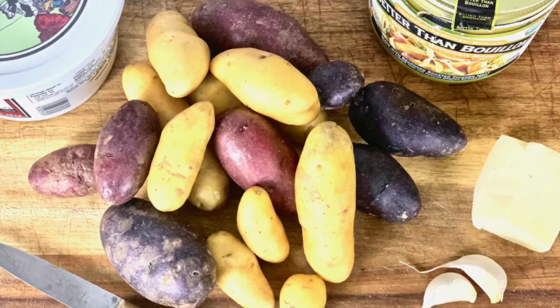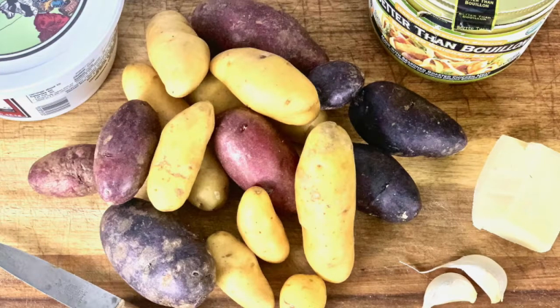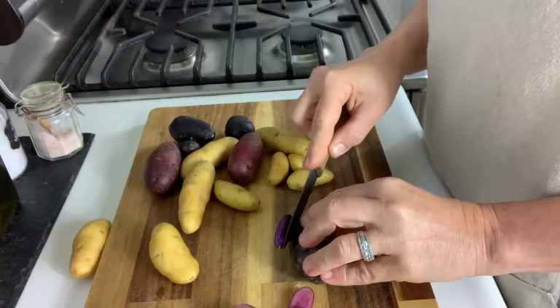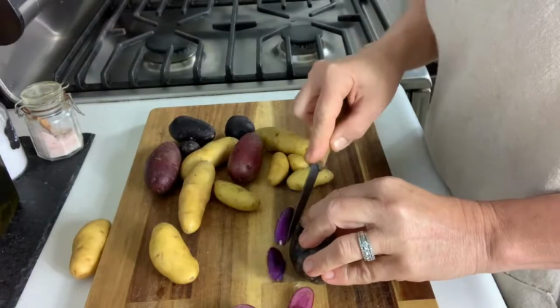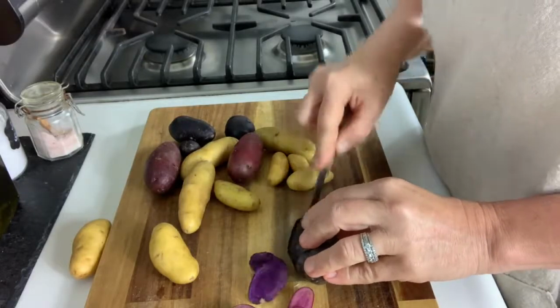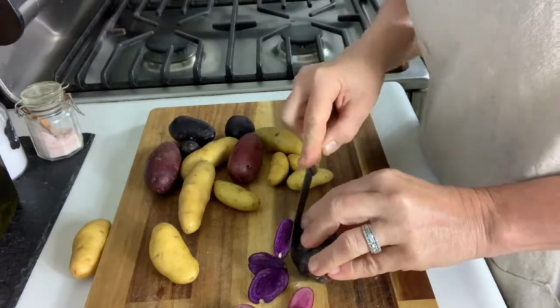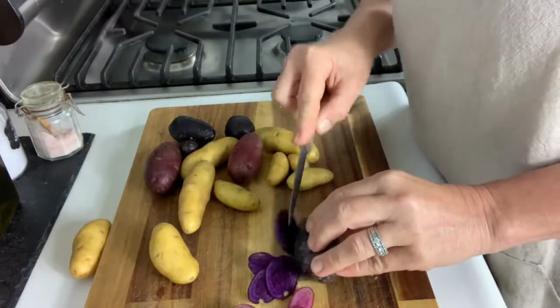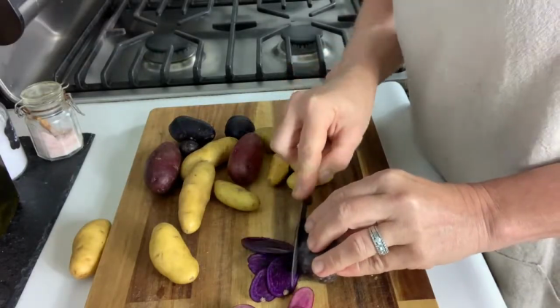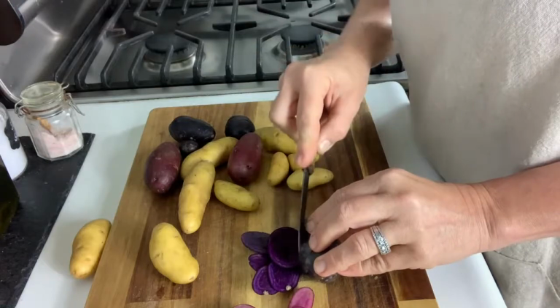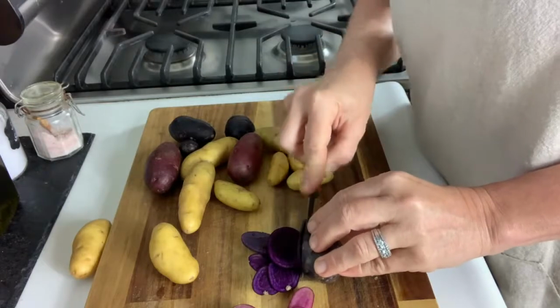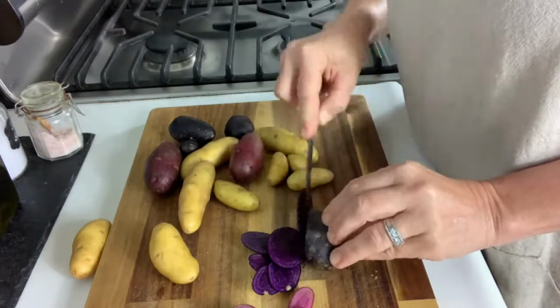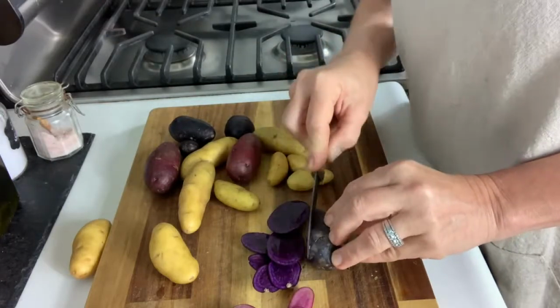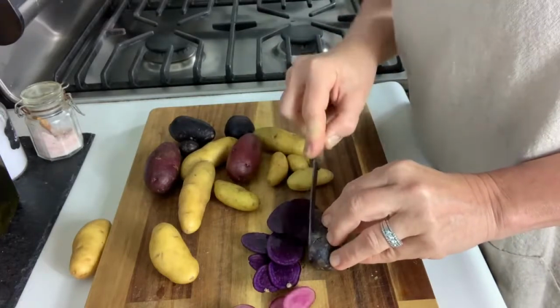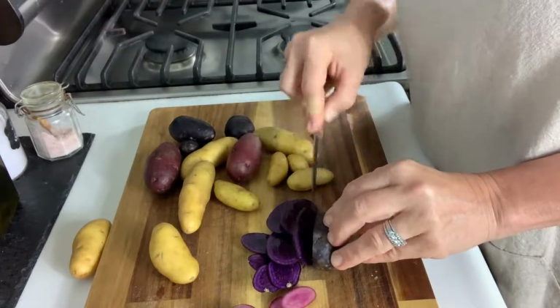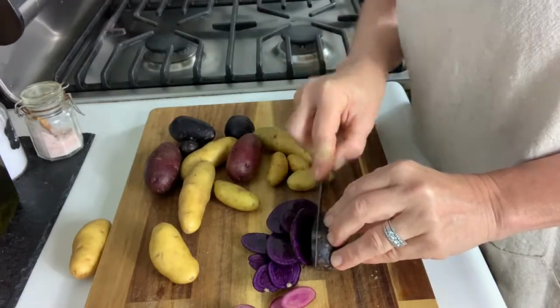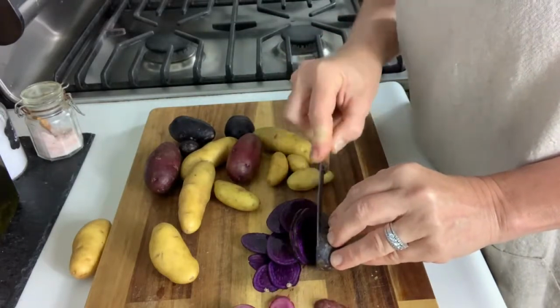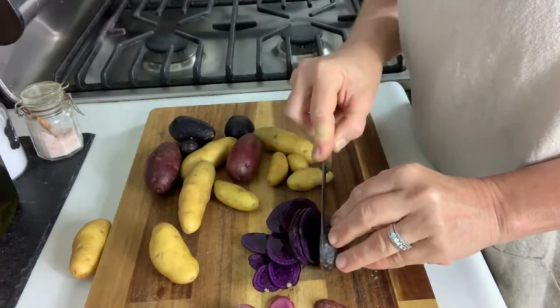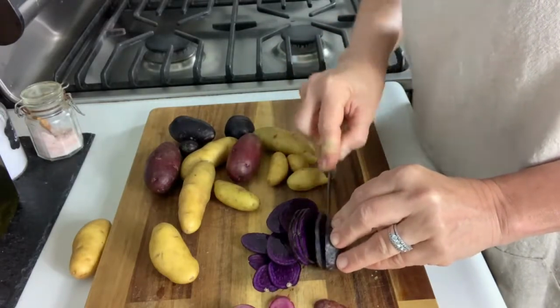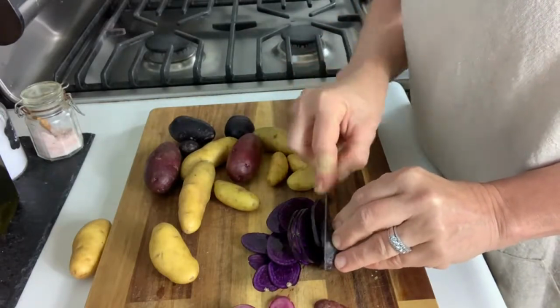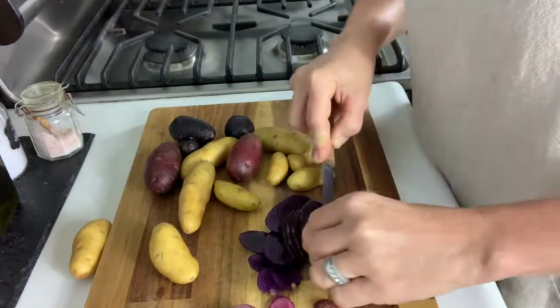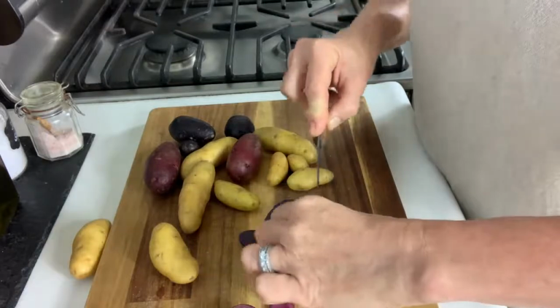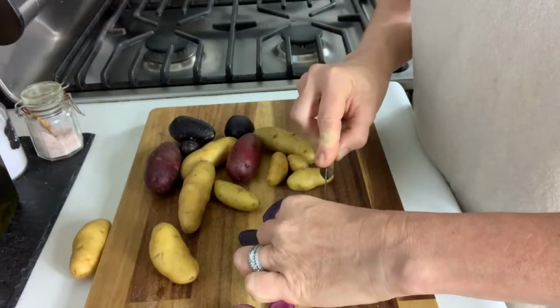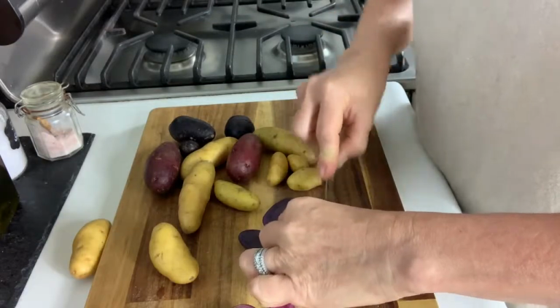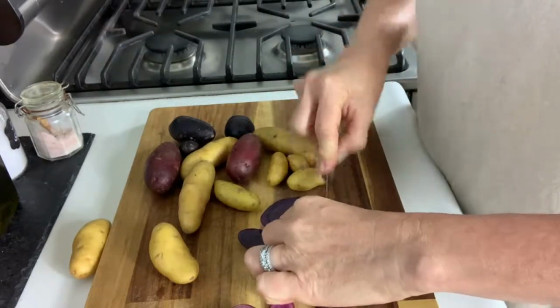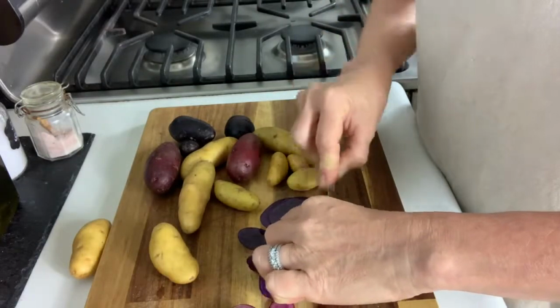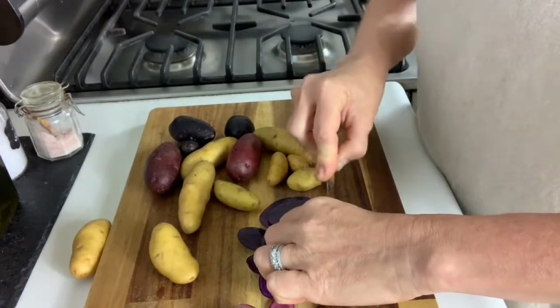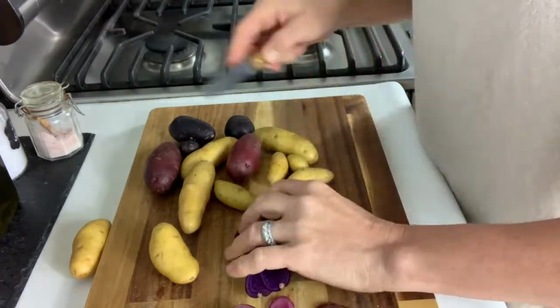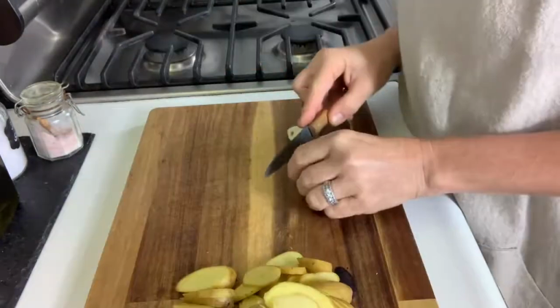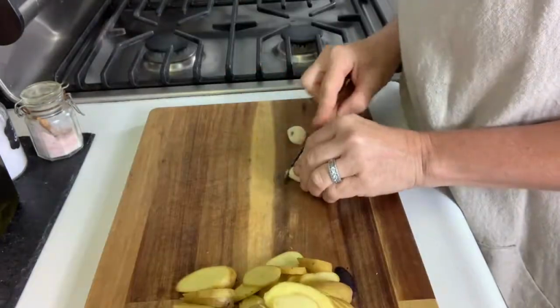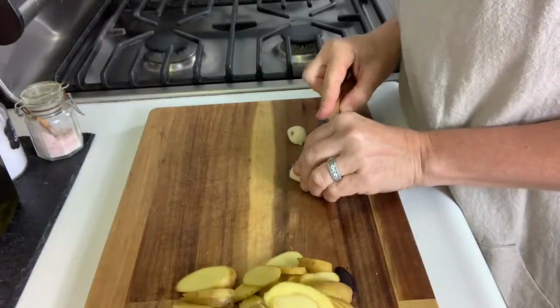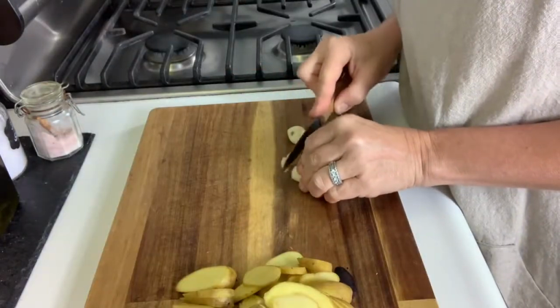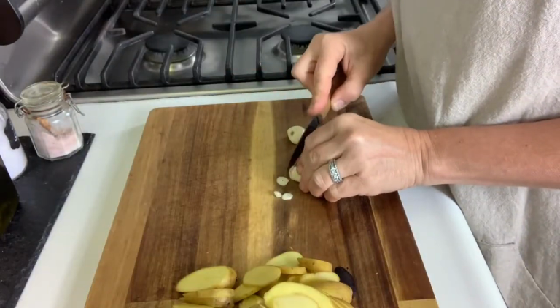First I'll cut up the potatoes in very thin slices. If you make your slices very thin and evenly thin, they'll cook better. And then I'll slice up my garlic.